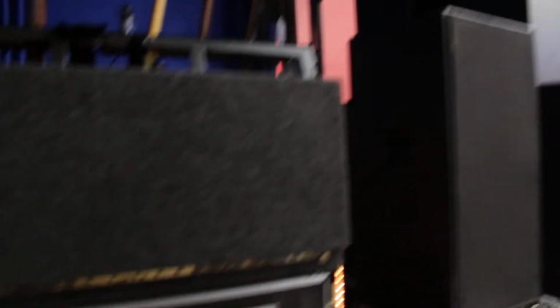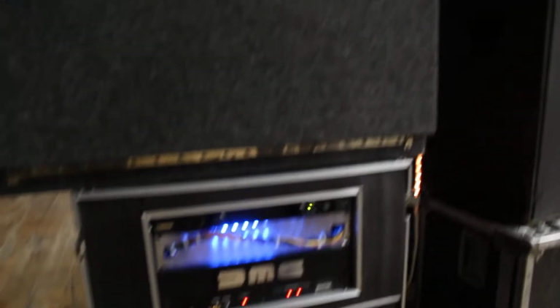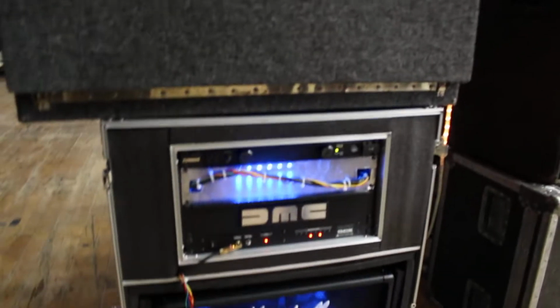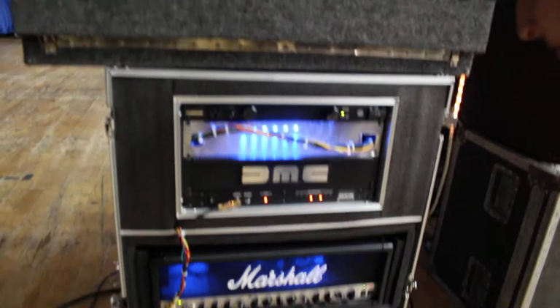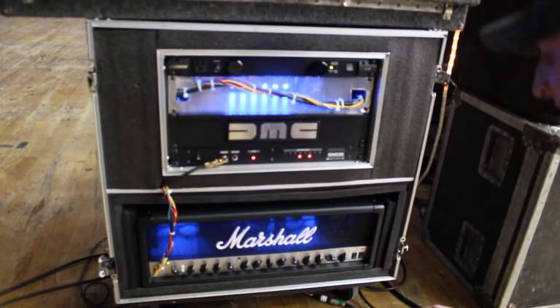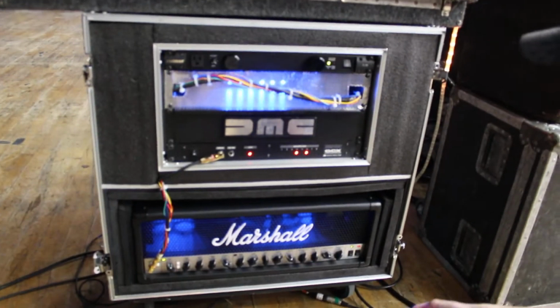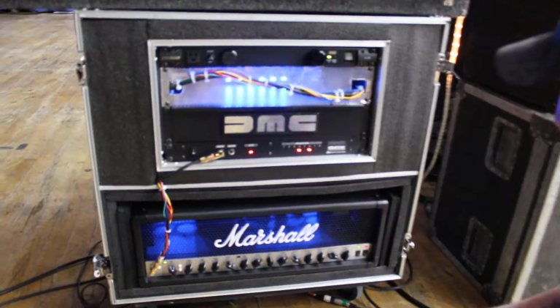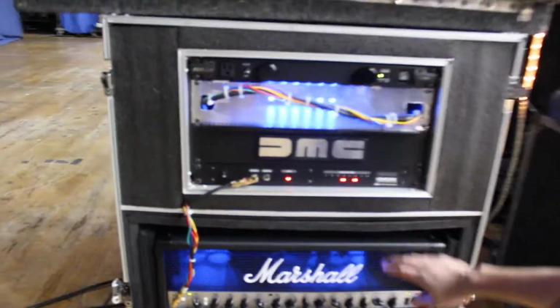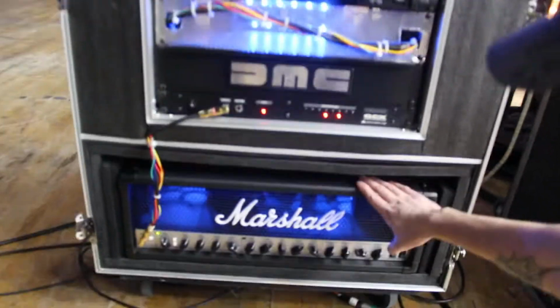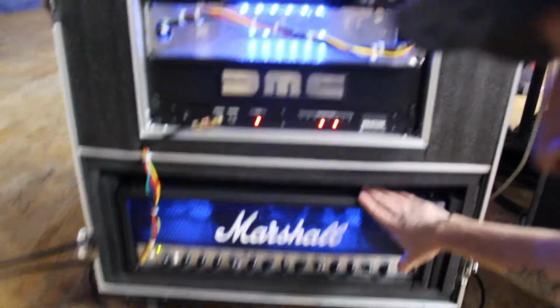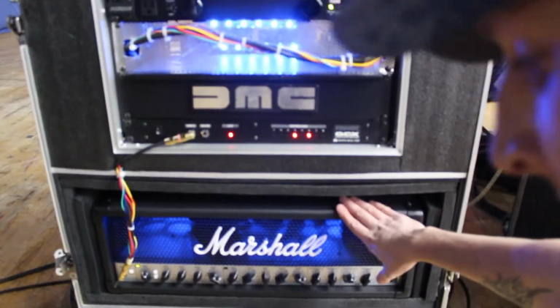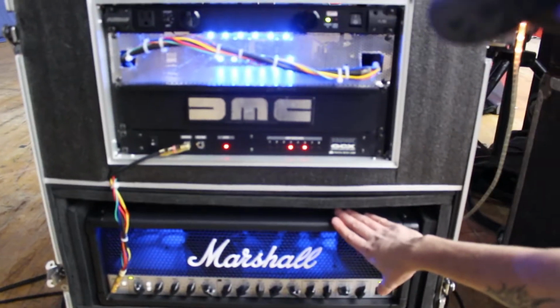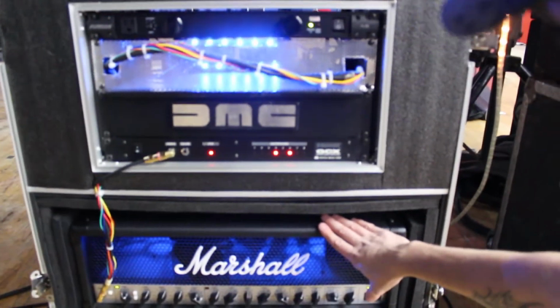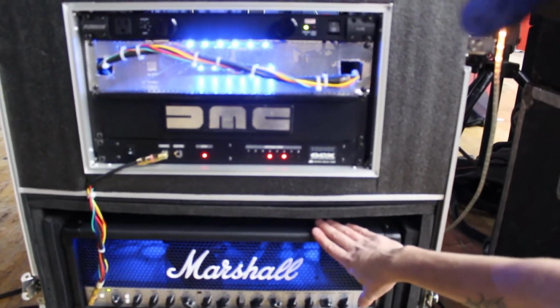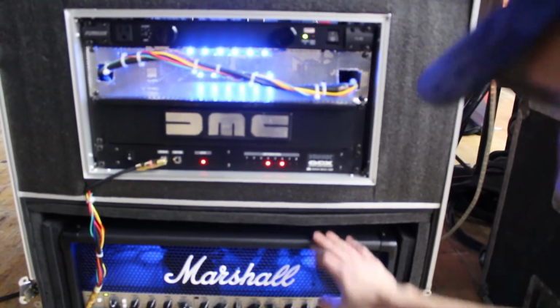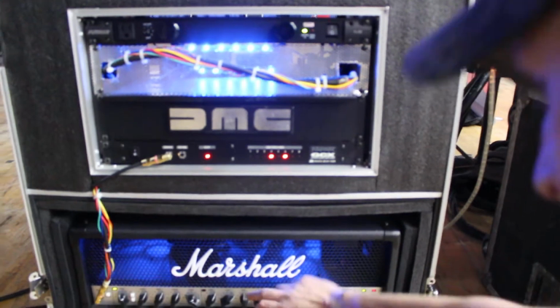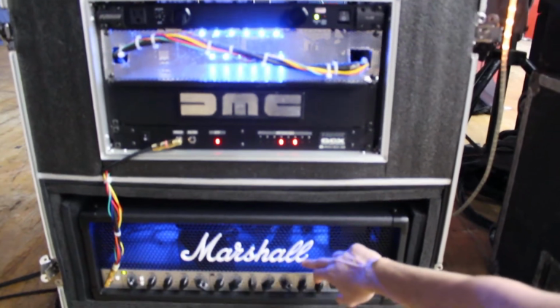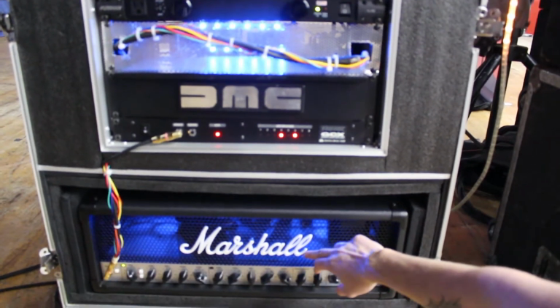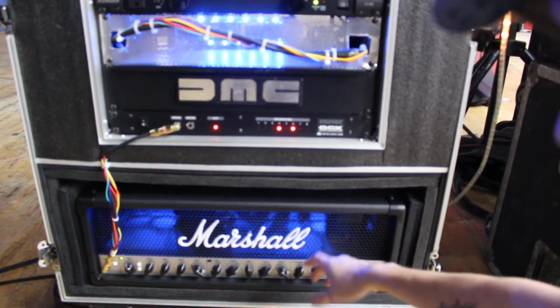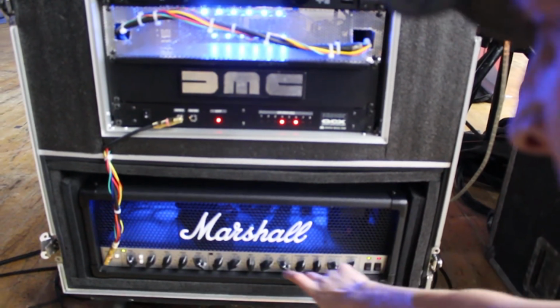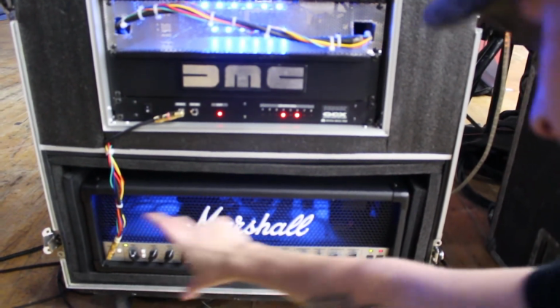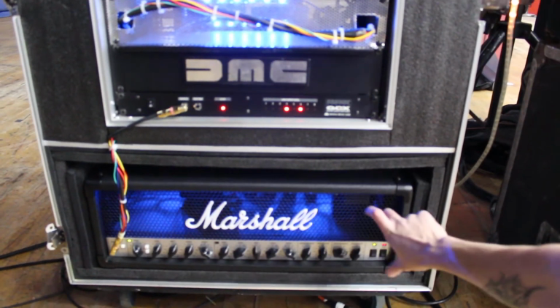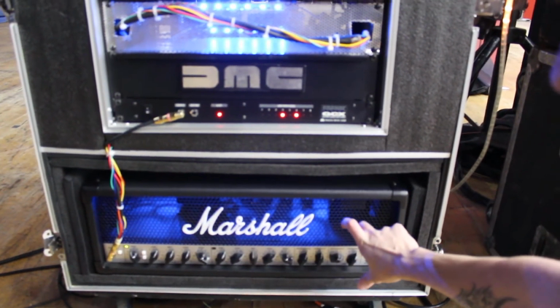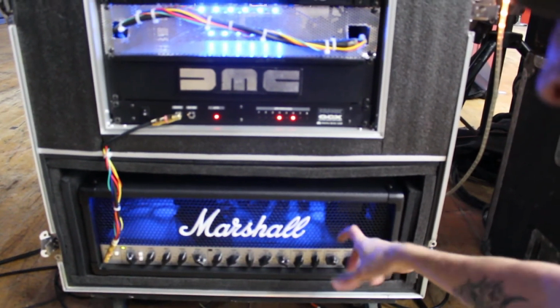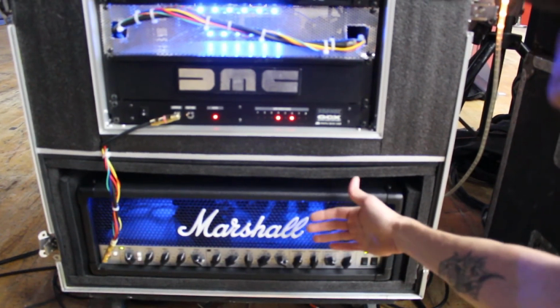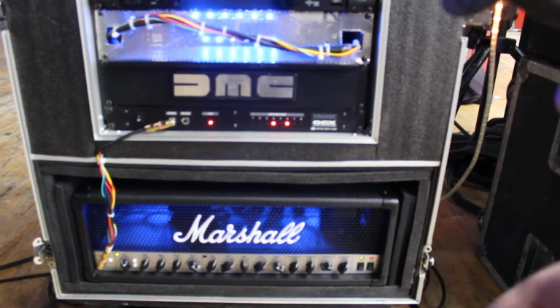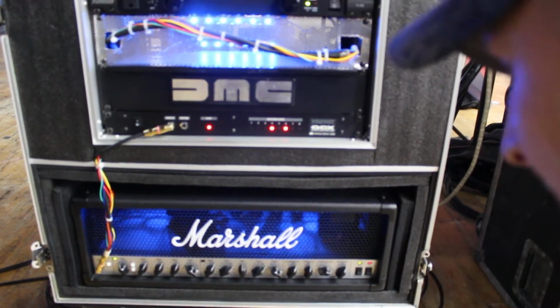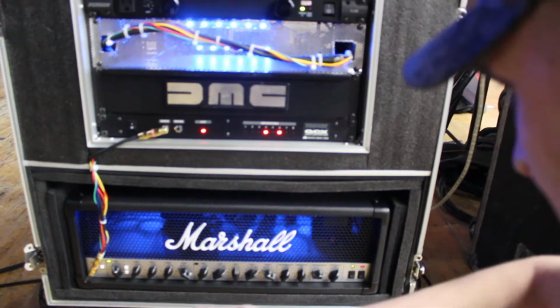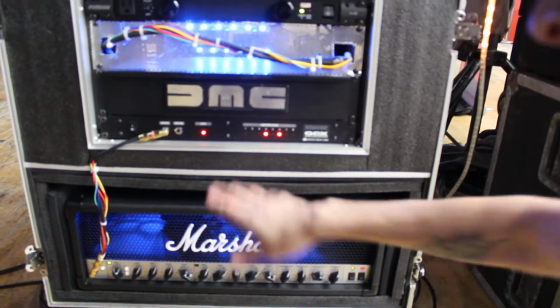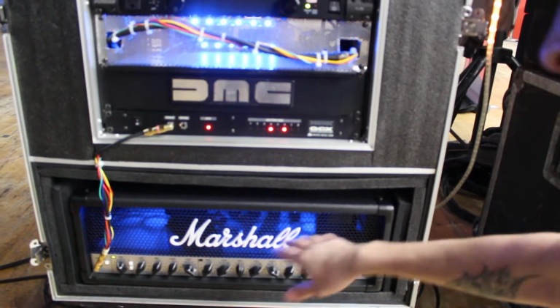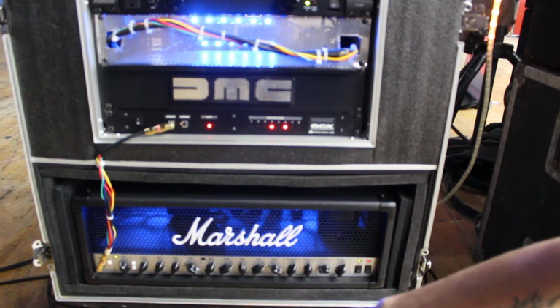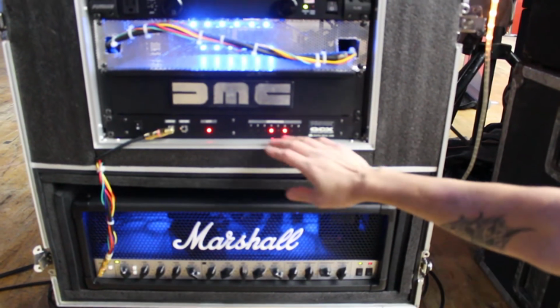This is the power head rig that powers everything for Jim. It's actually a Peavey 6505 Plus, but for the customers it's called a Marshall logo. It had a huge block of wood in there with the TV, so he took that out — it reads a lot better now and runs a lot cooler.